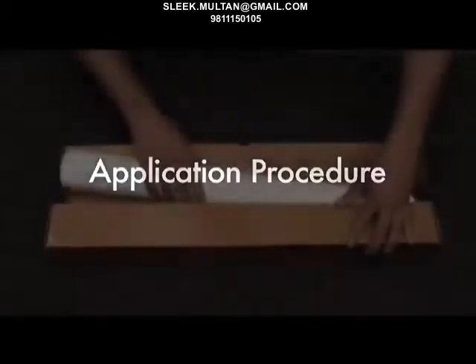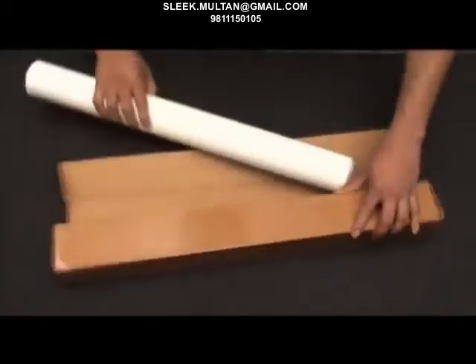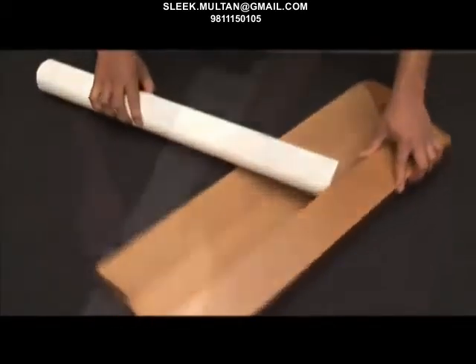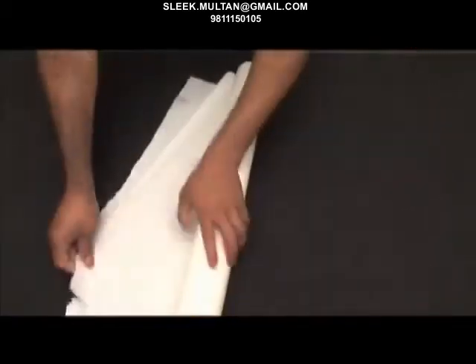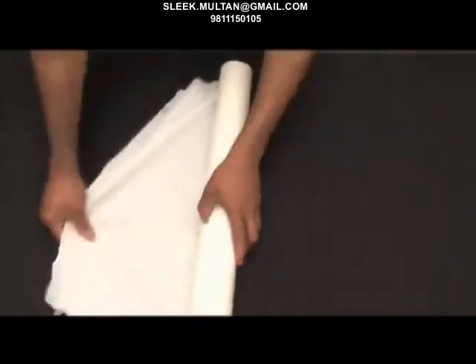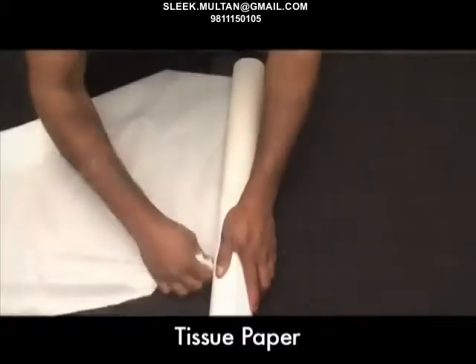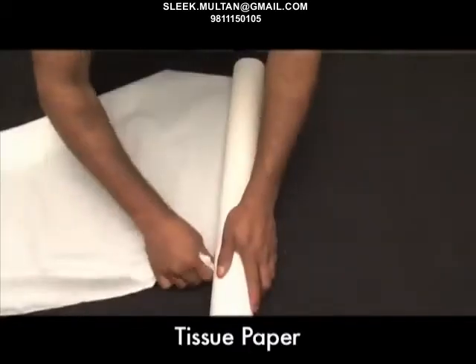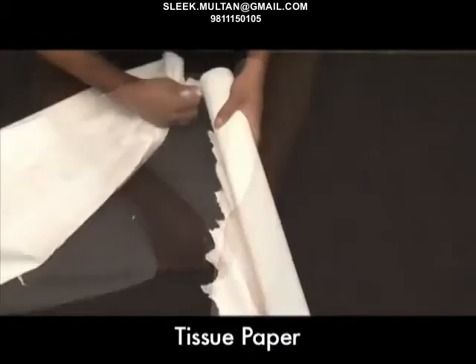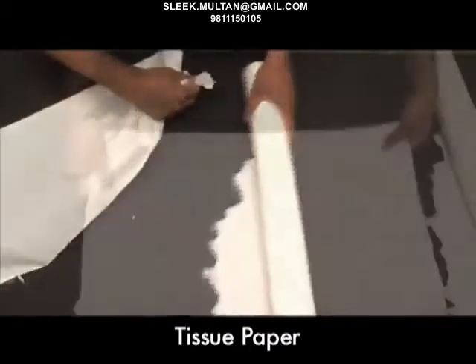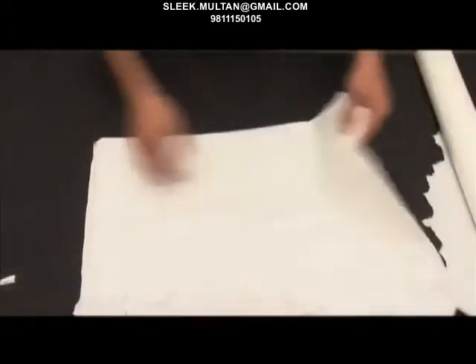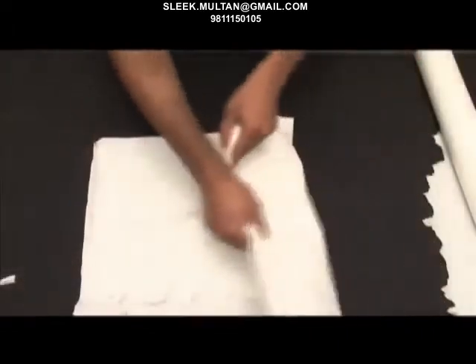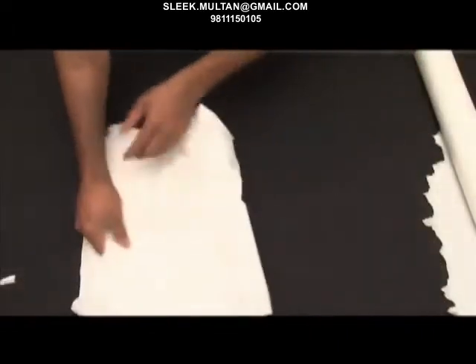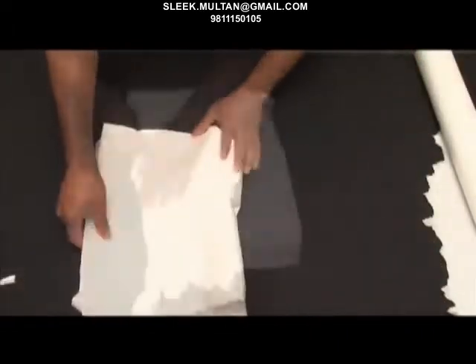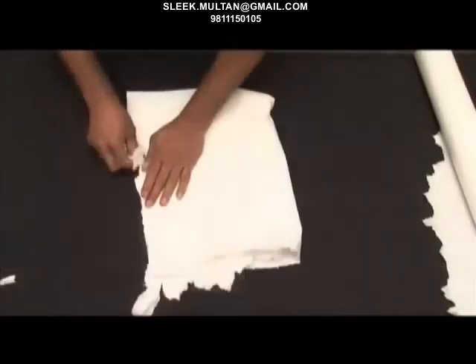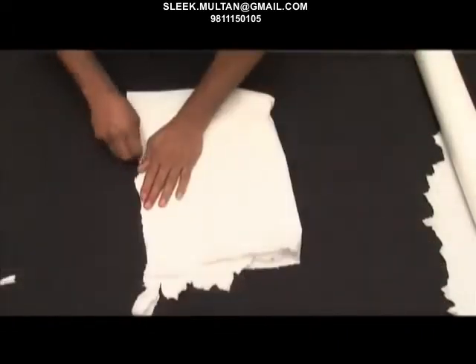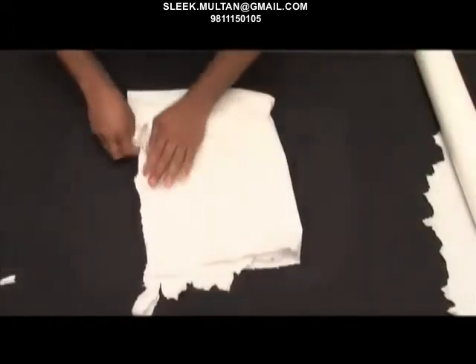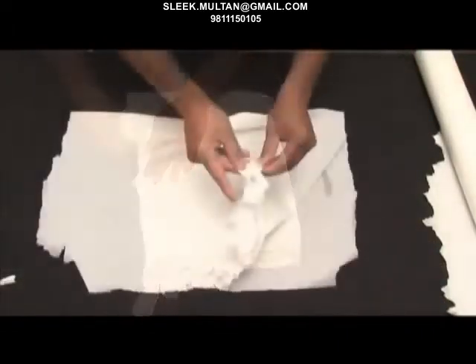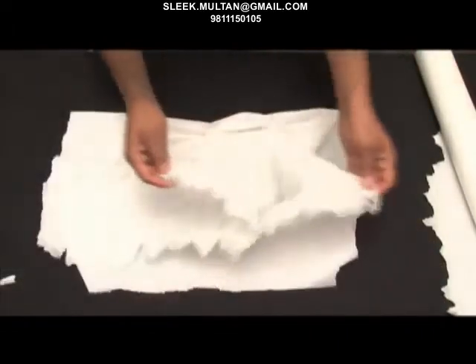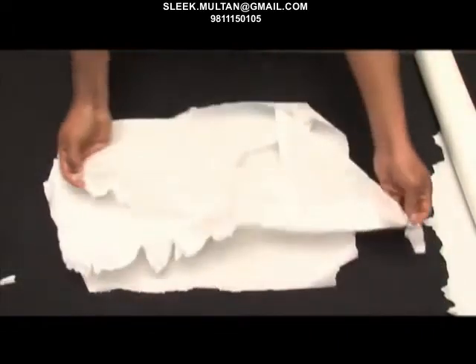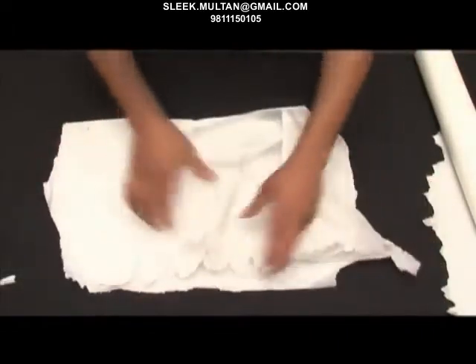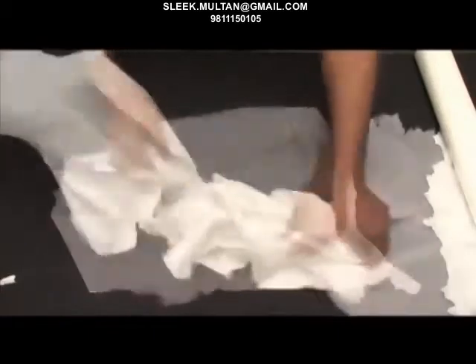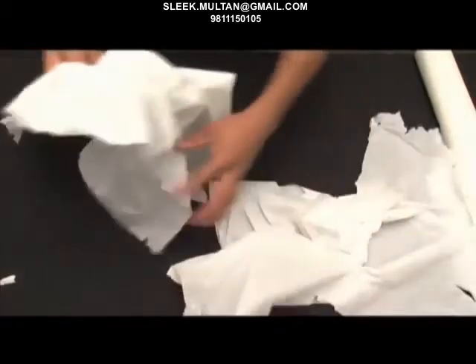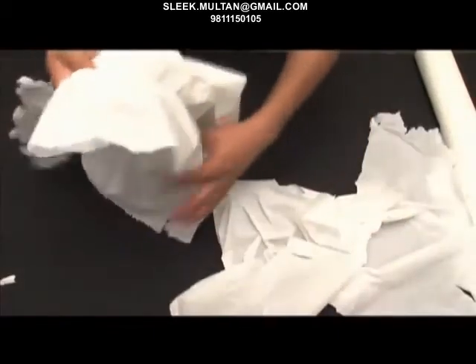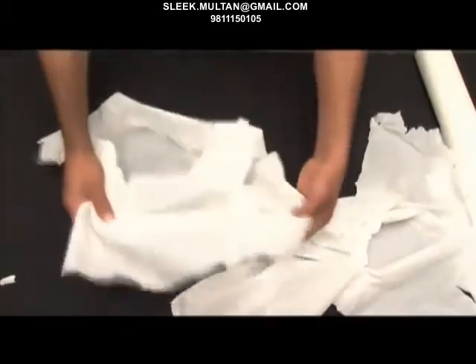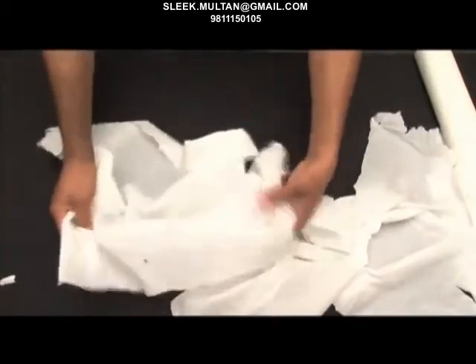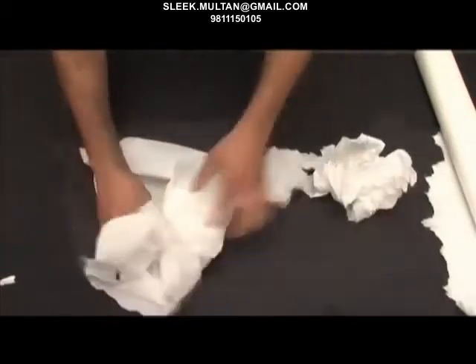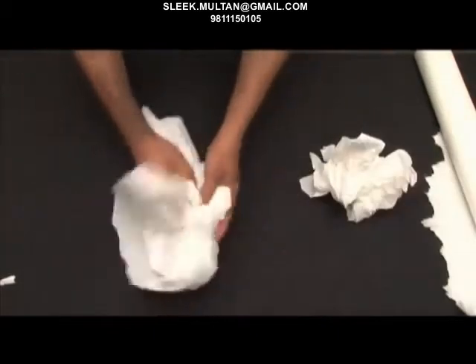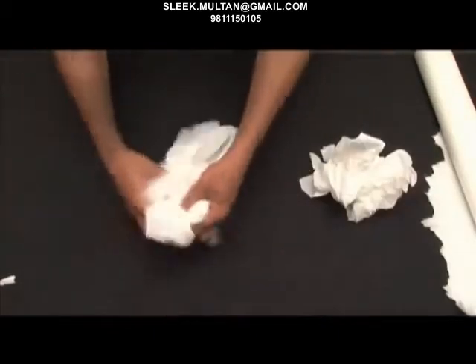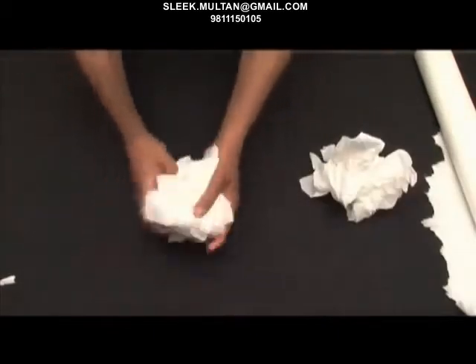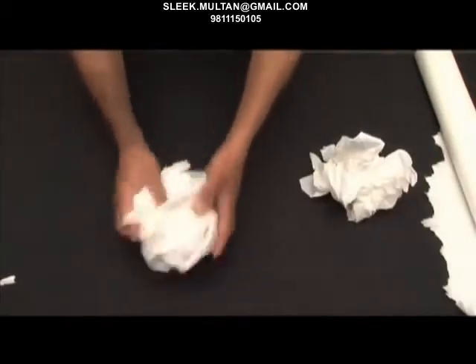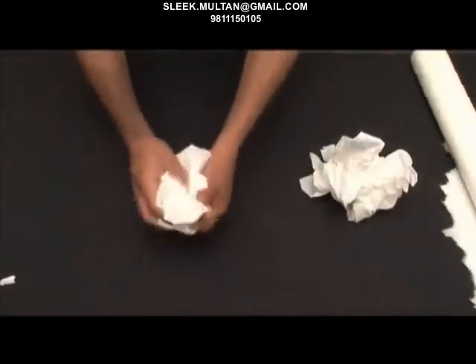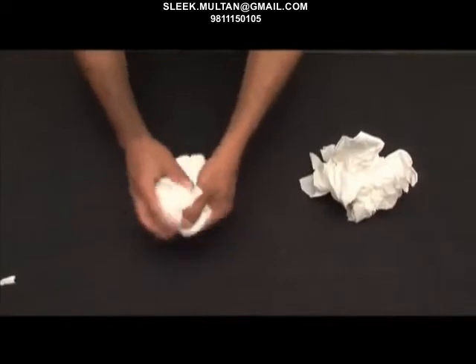For the crinkle effect, cut the roll of tissue paper in an approximate 2 by 2 size without any straight edge, and then crumble it to form crinkles.